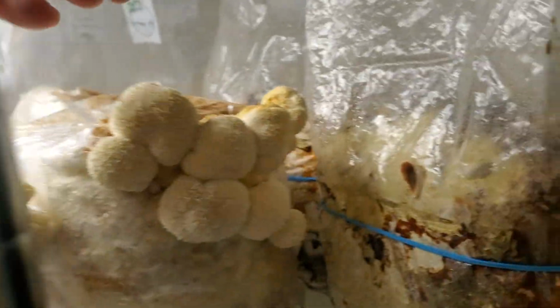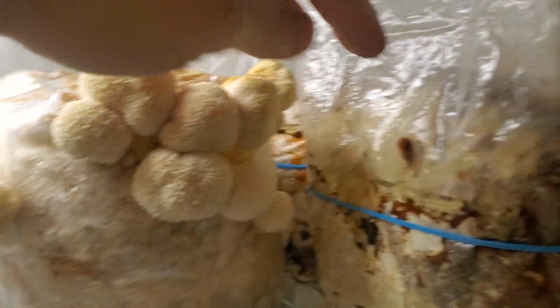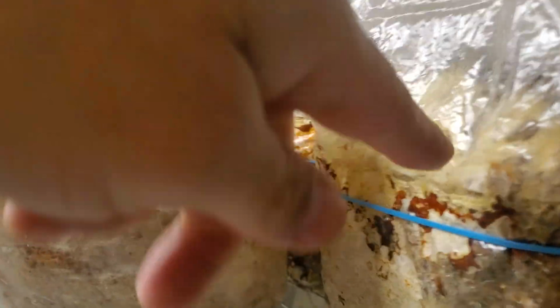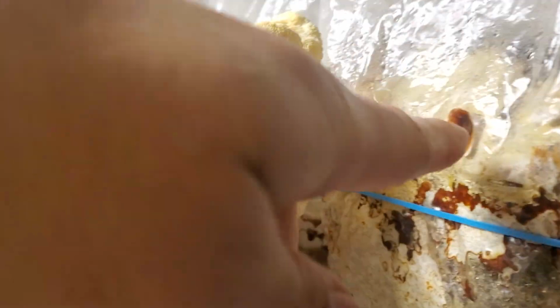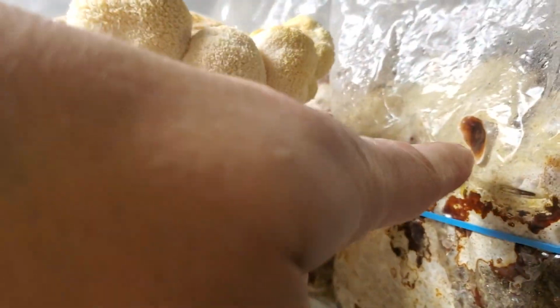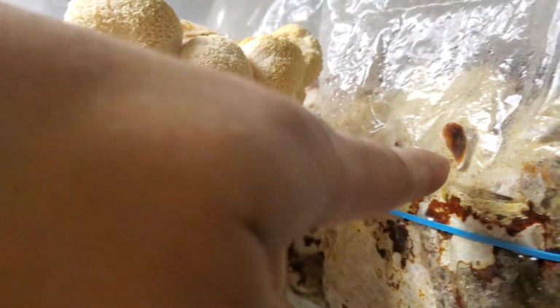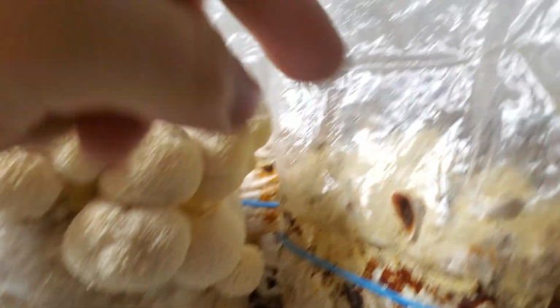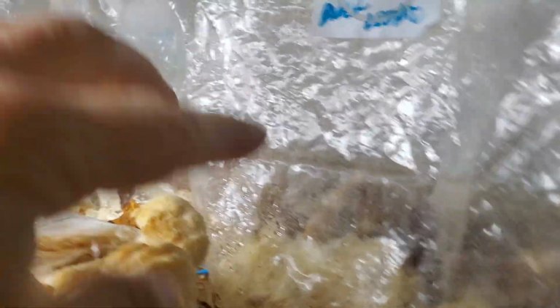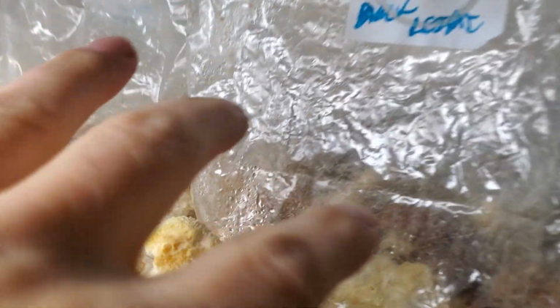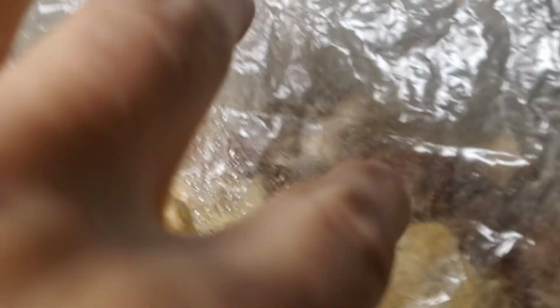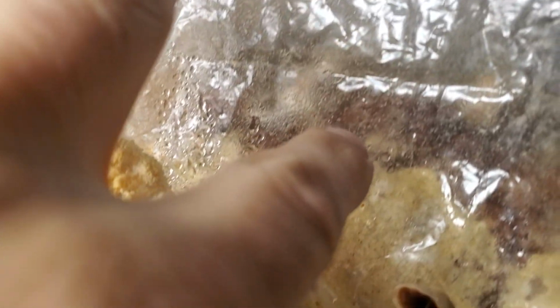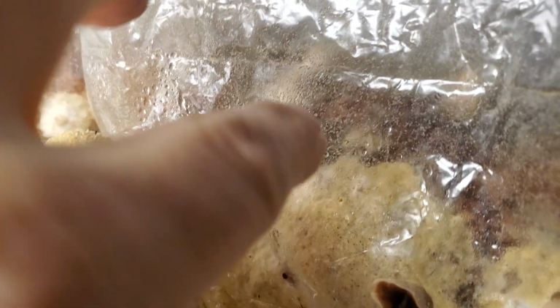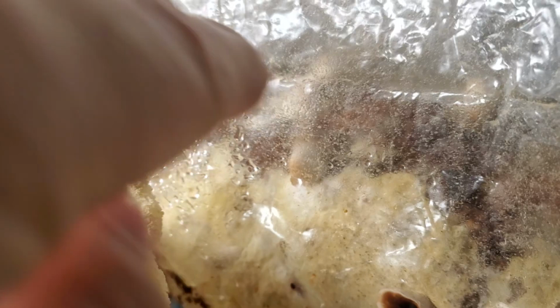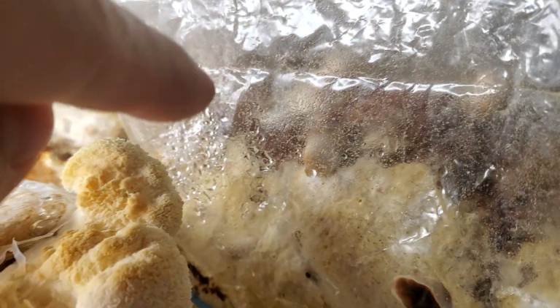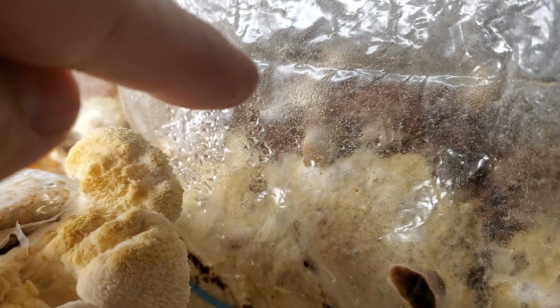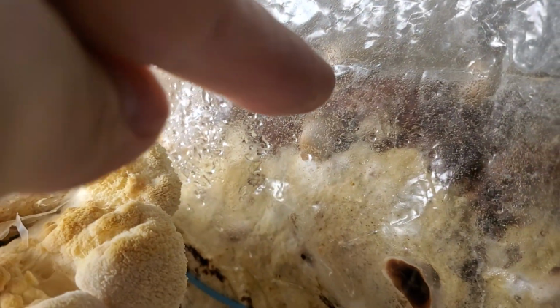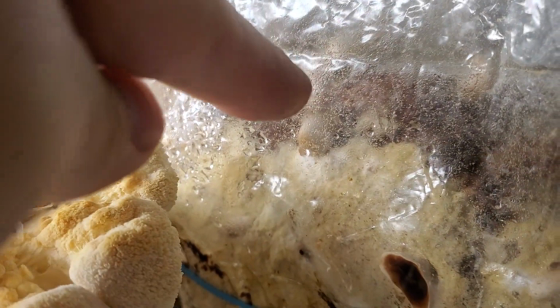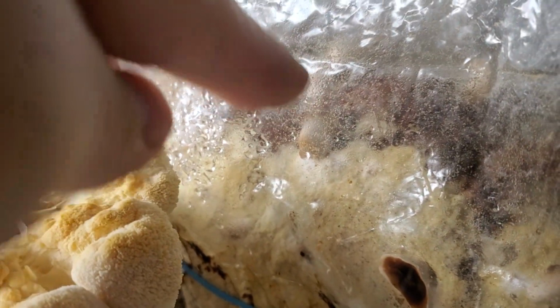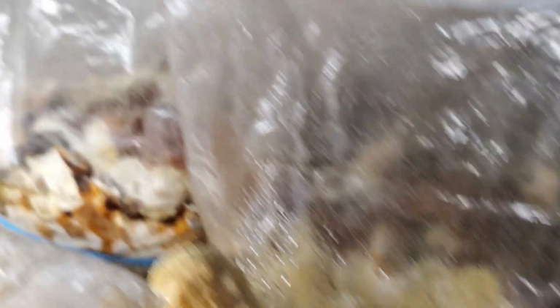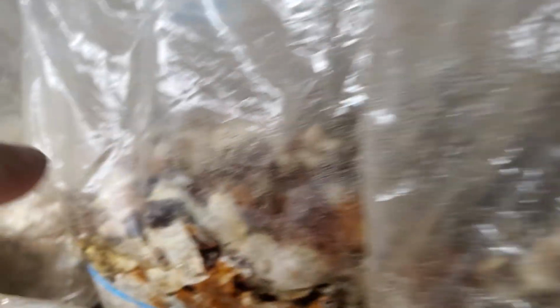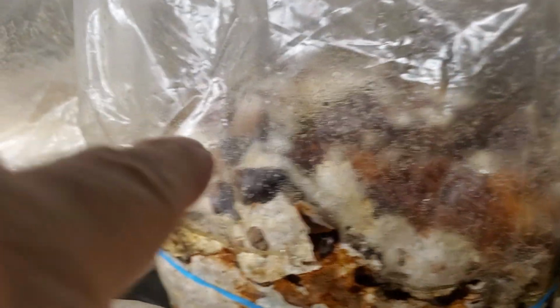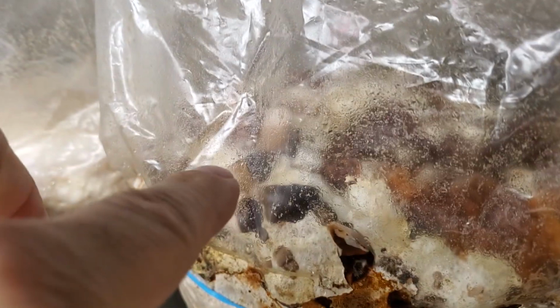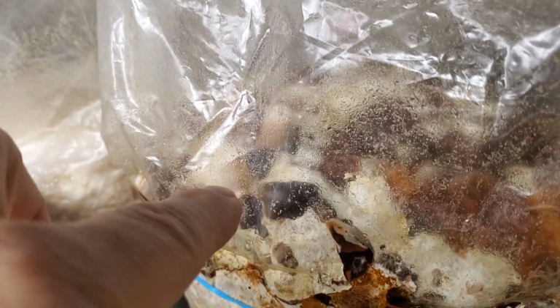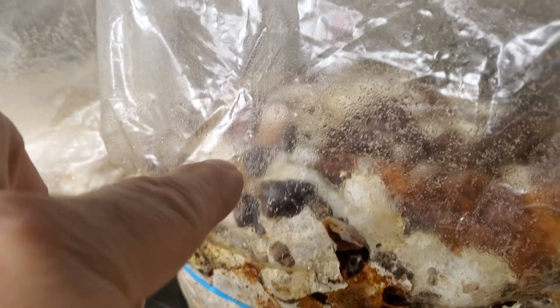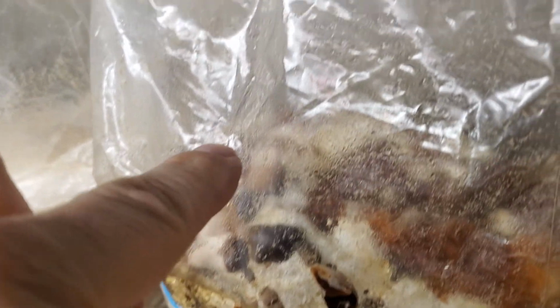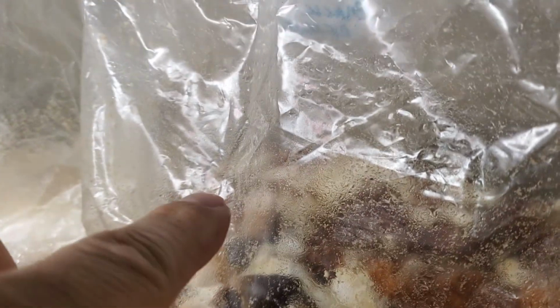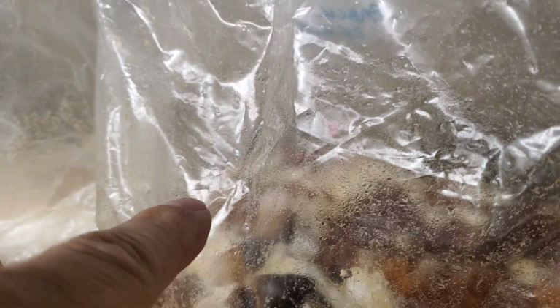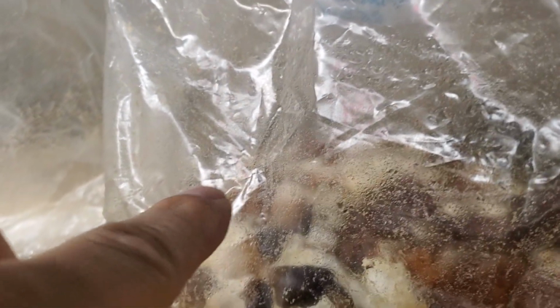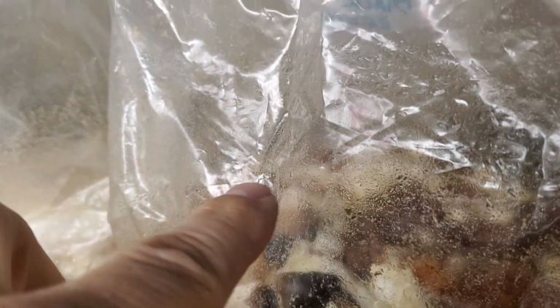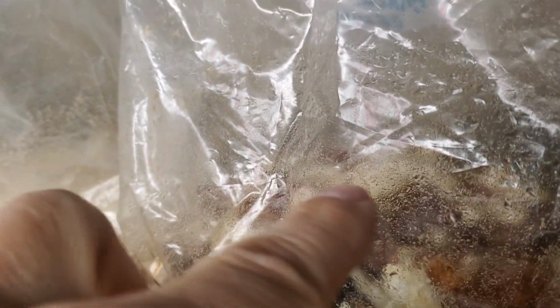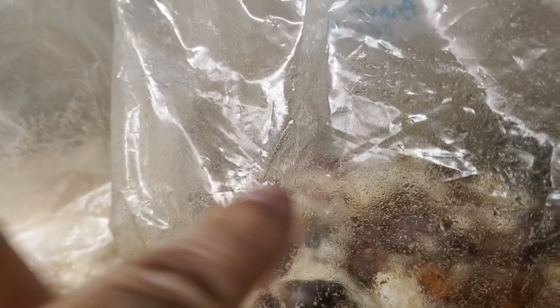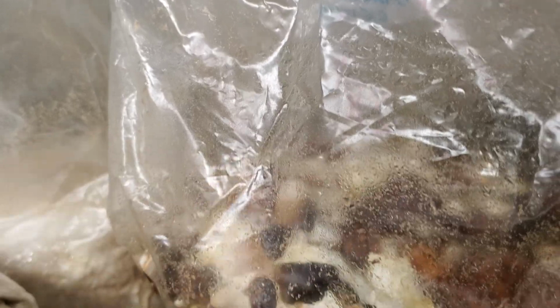Black reishi putting off some nice pins, starting to get some height on them. On these ones back here too, some nice nodes popping up.